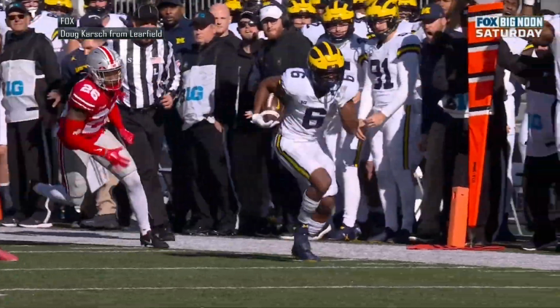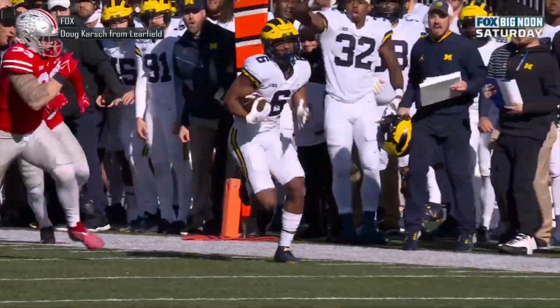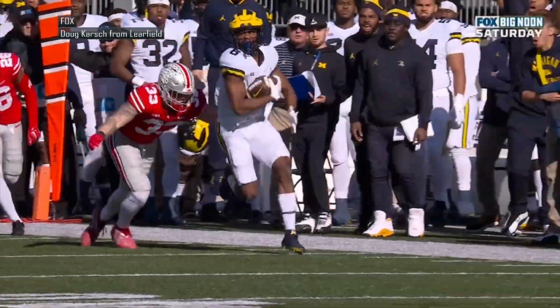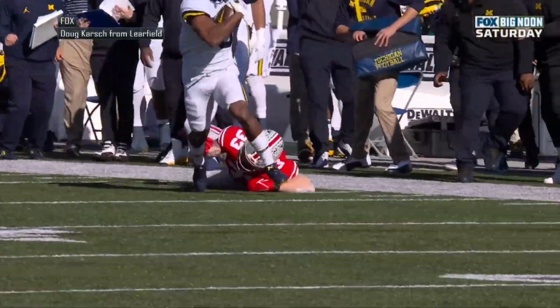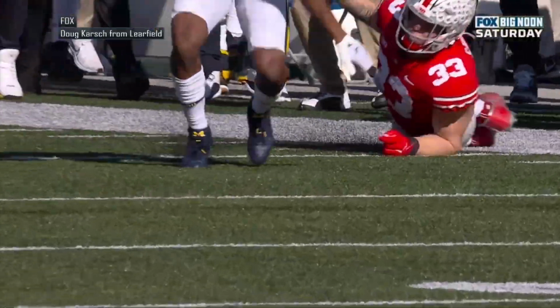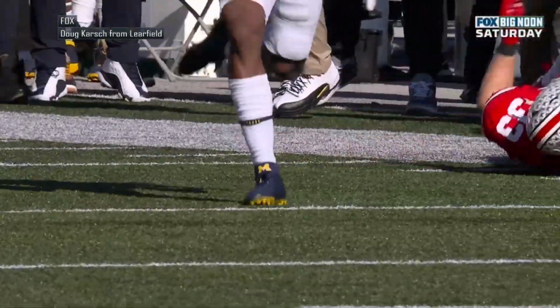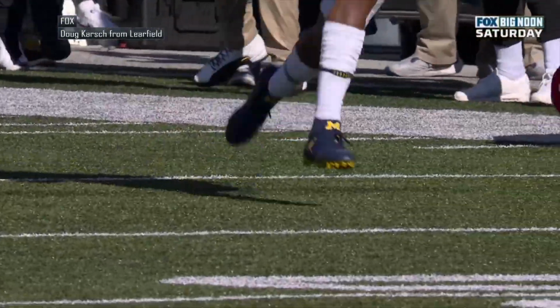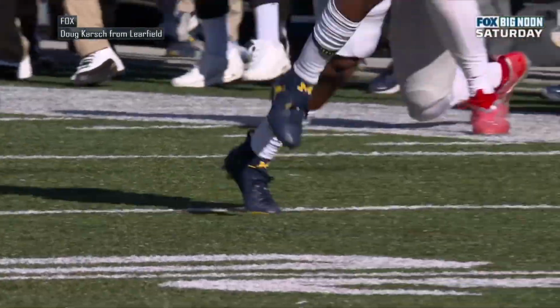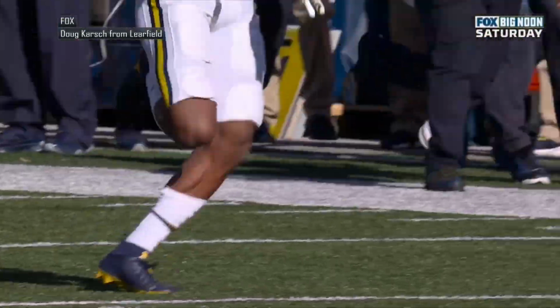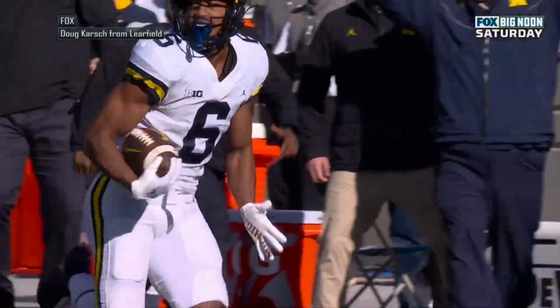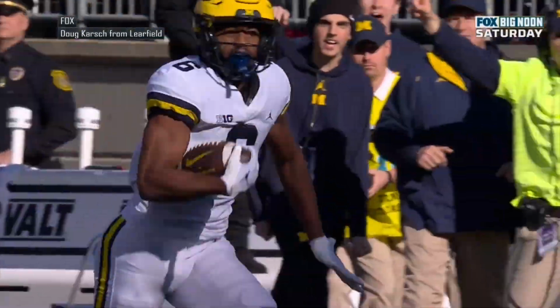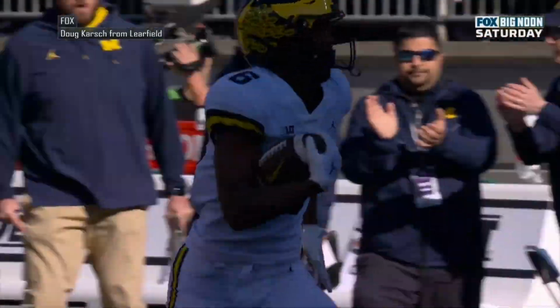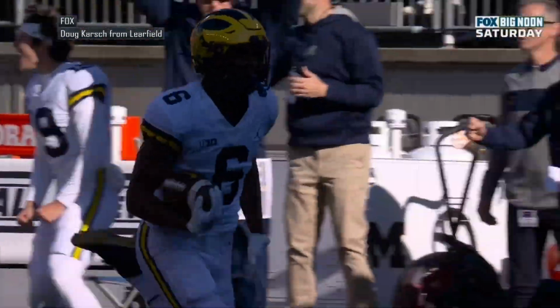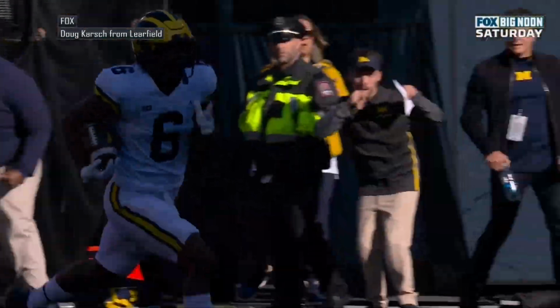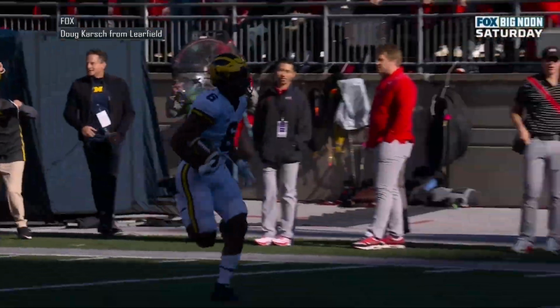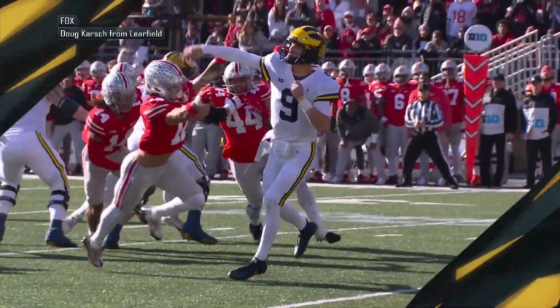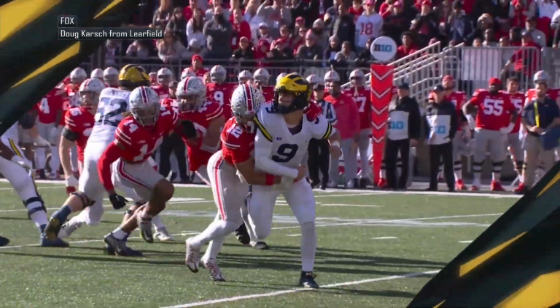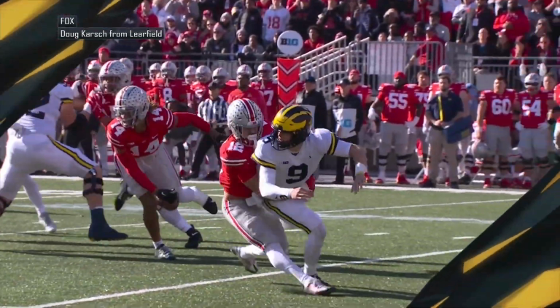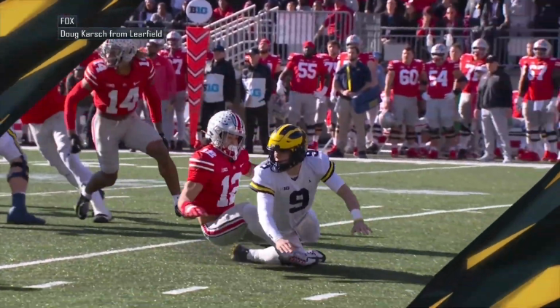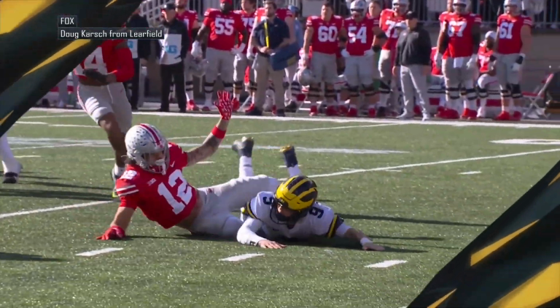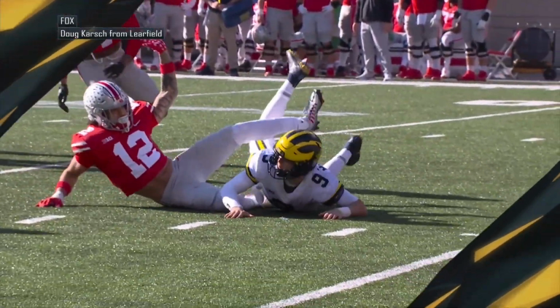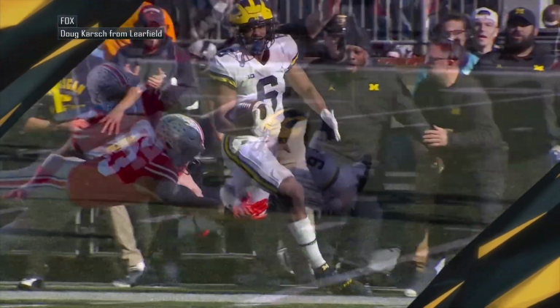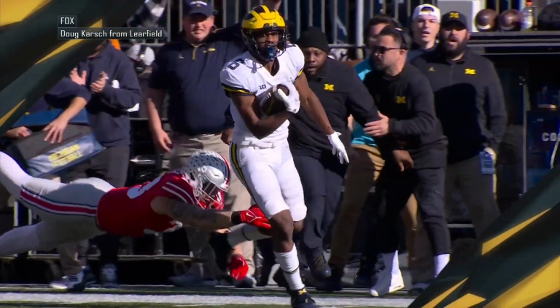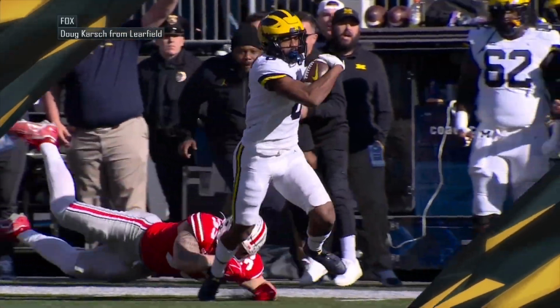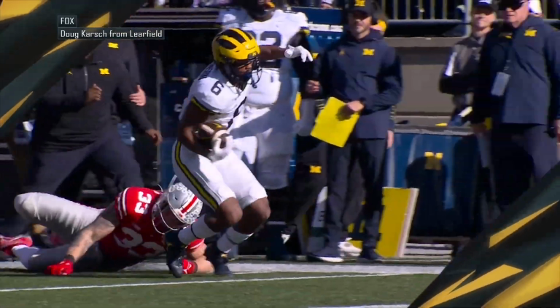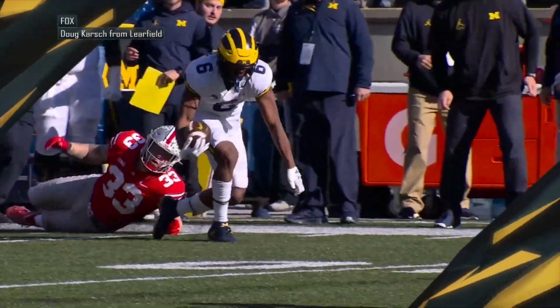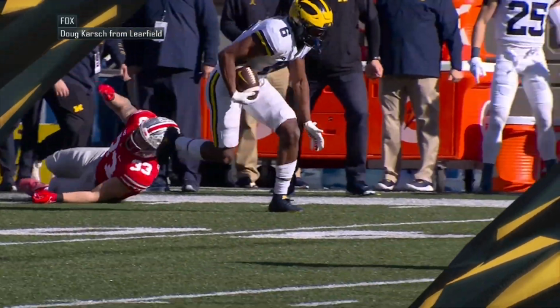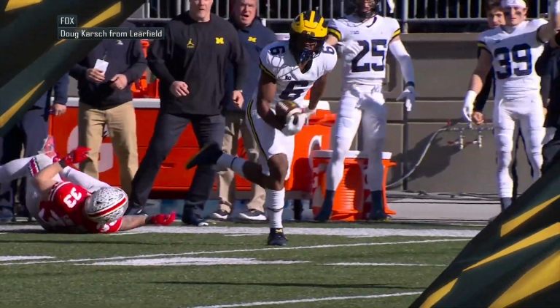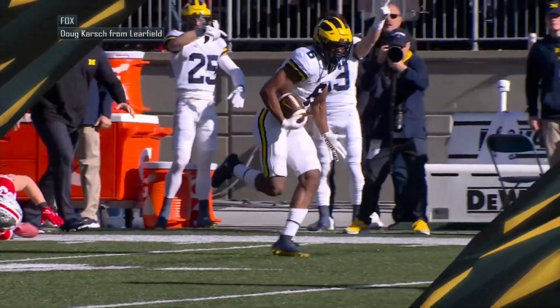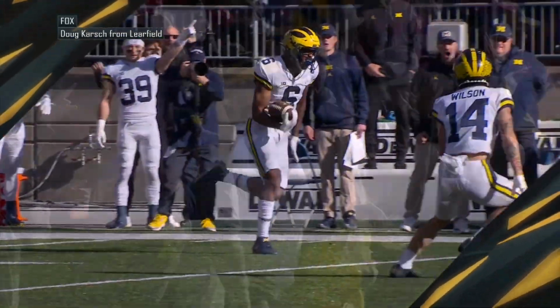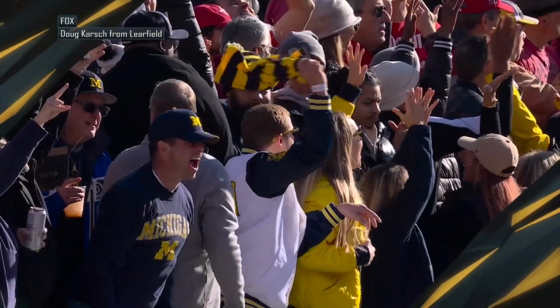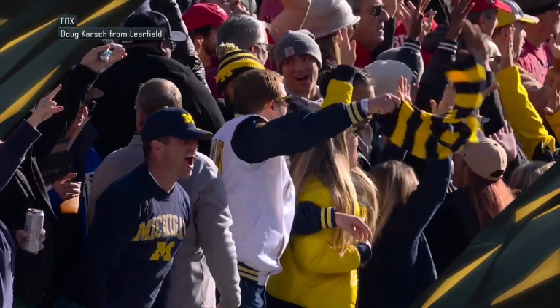Hey, you let him out there. Let your receivers go make a play. It doesn't have to be J.J. McCarthy on every time. Just put it in his hands, let him go make a play. What a big moment for this Michigan football team, and especially the offense.